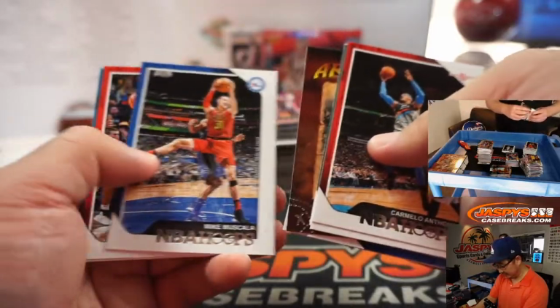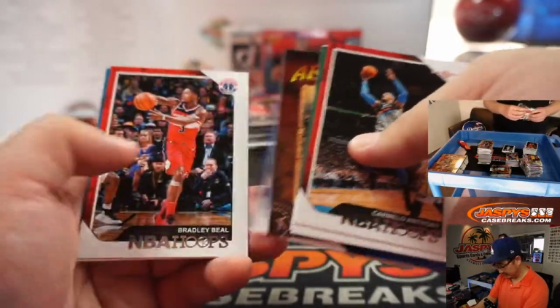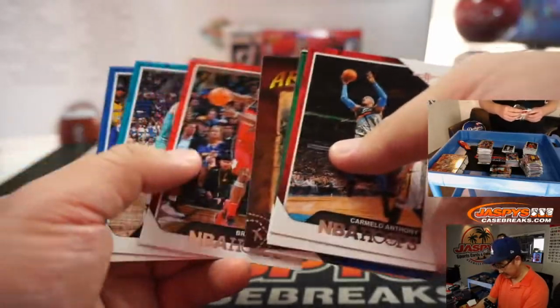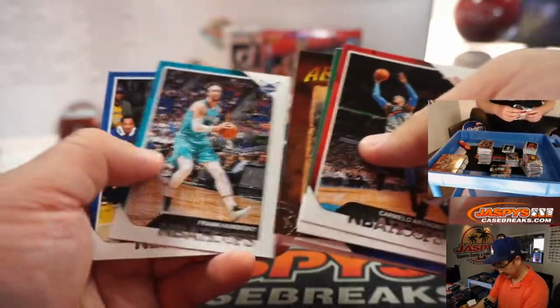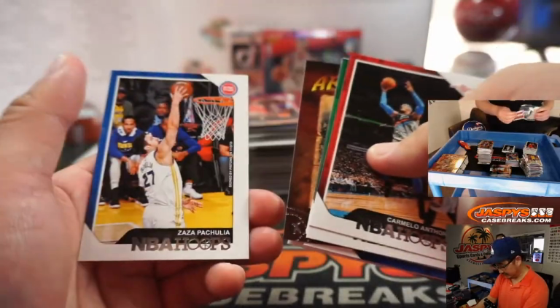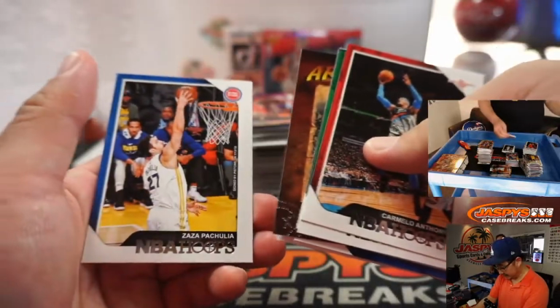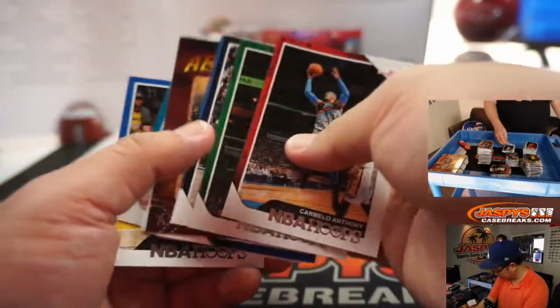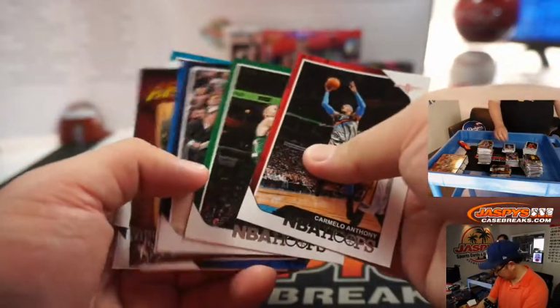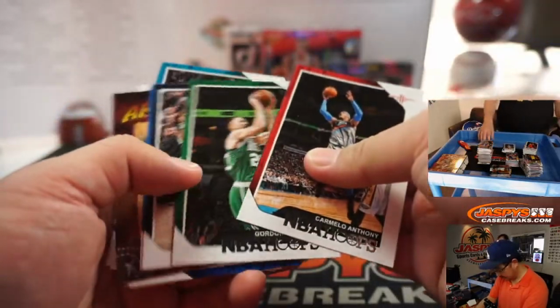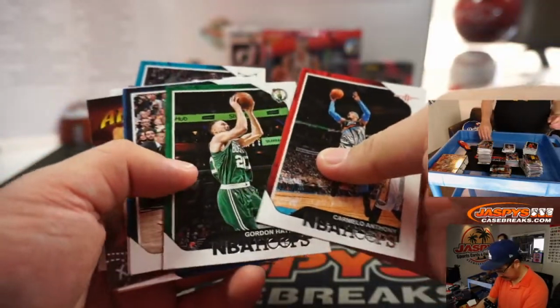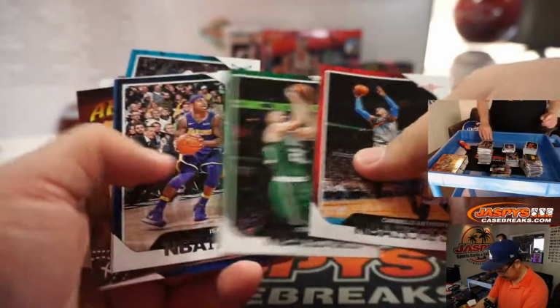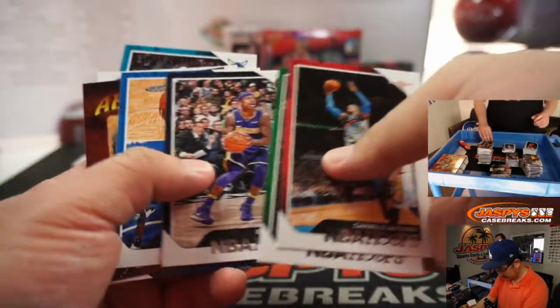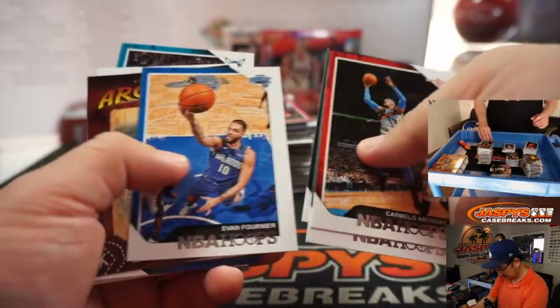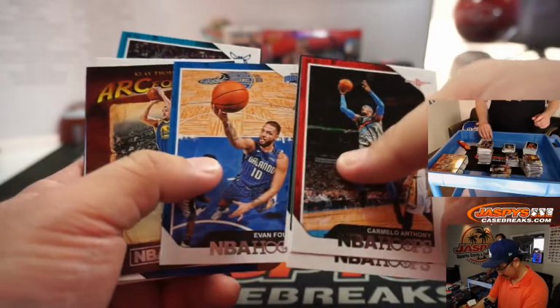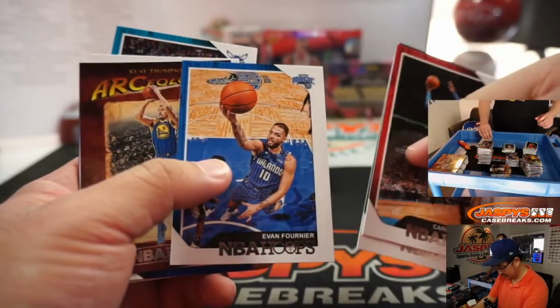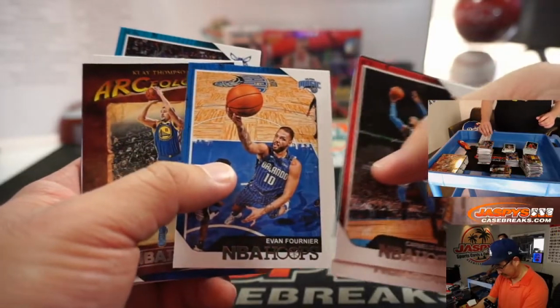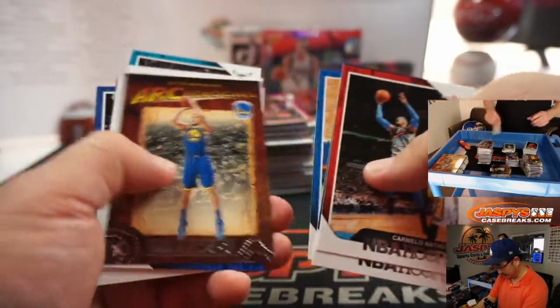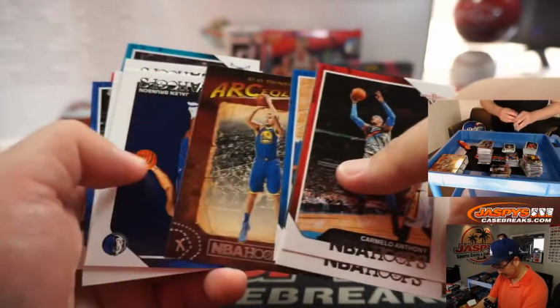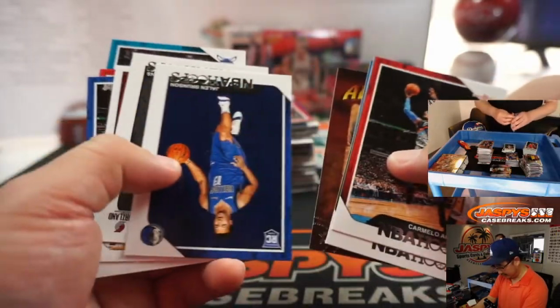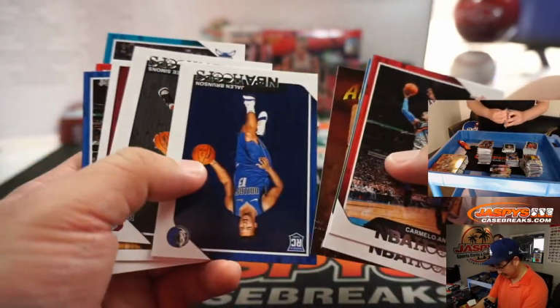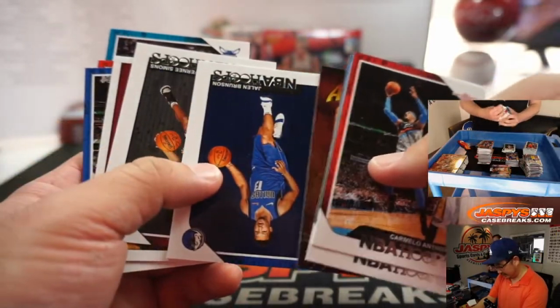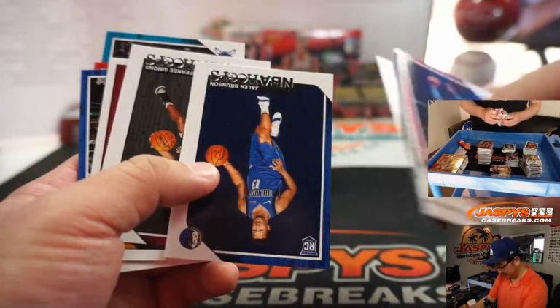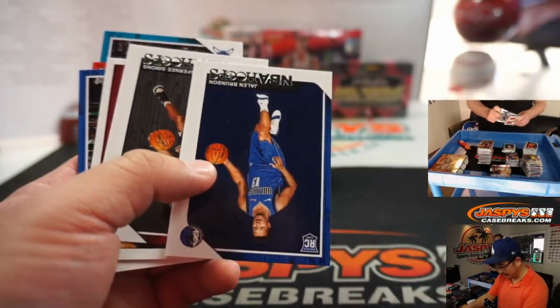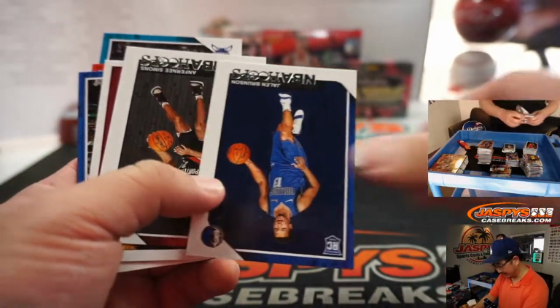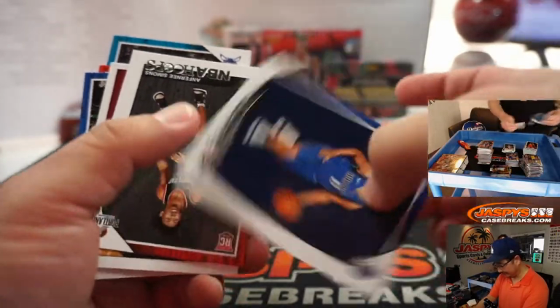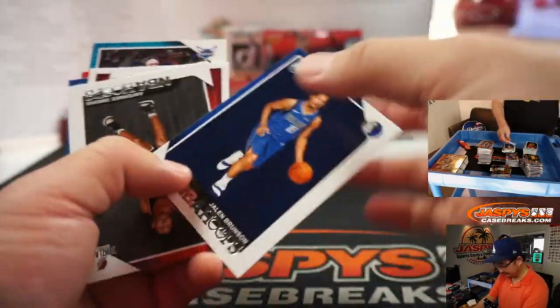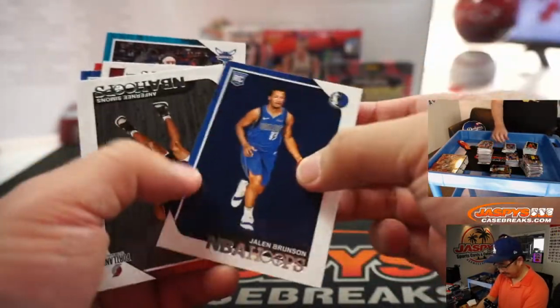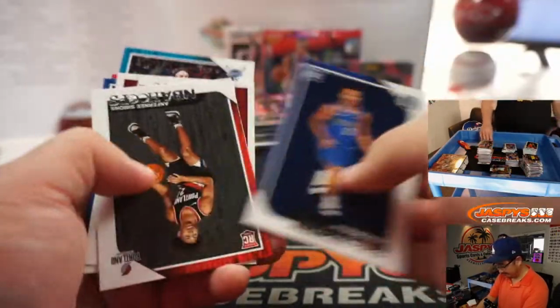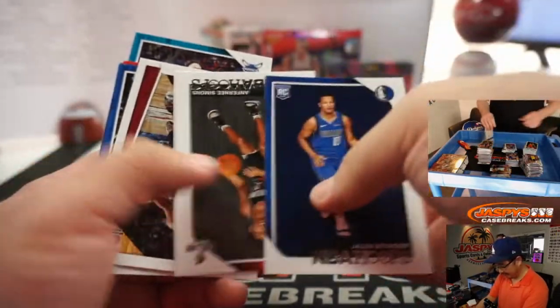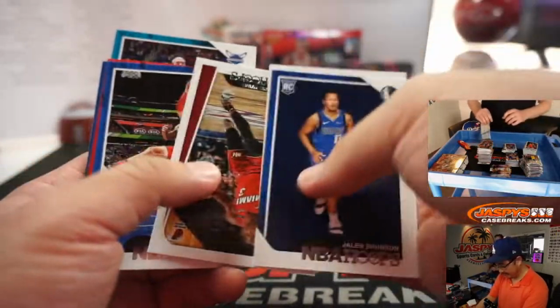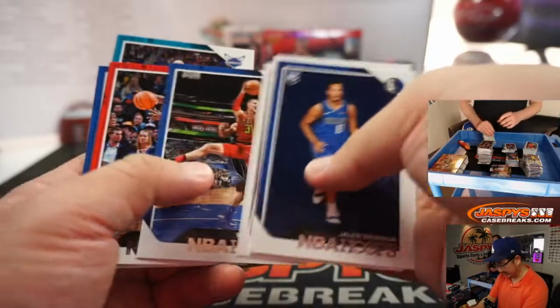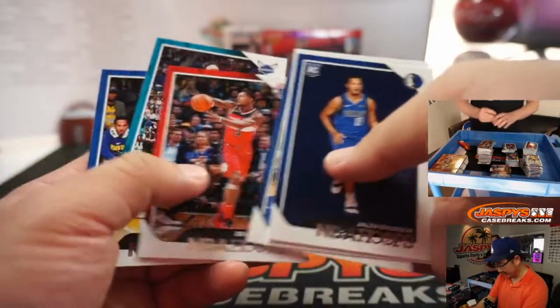Is that a Luka back there? Maybe not. Evan Fournier? Jalen Brunson? Jalen Brunson.